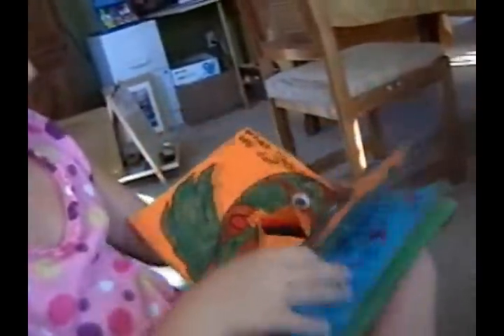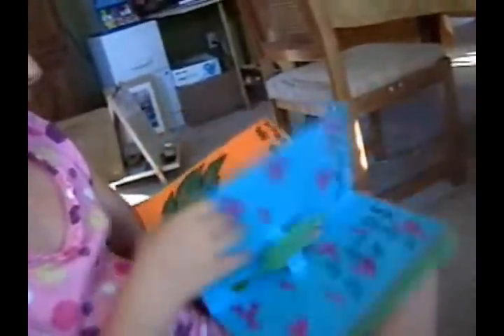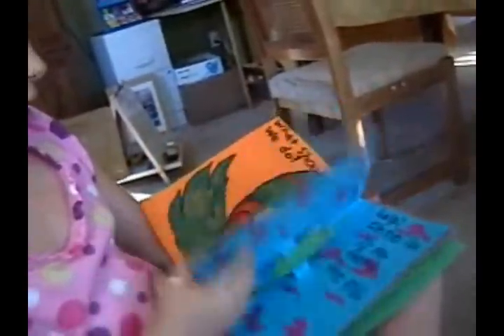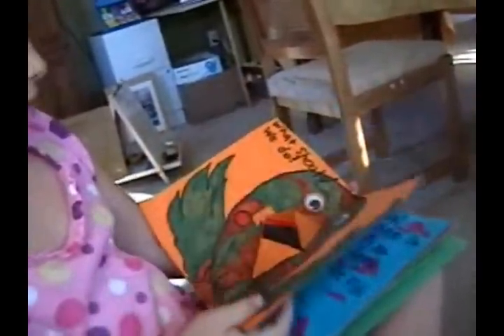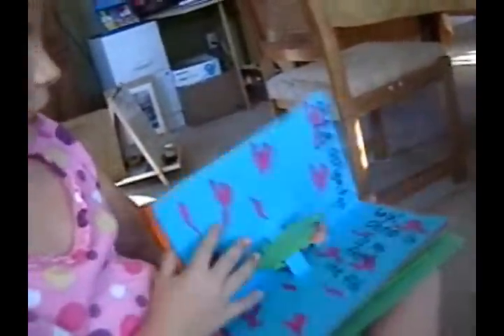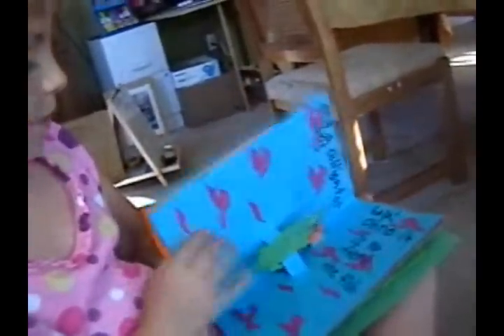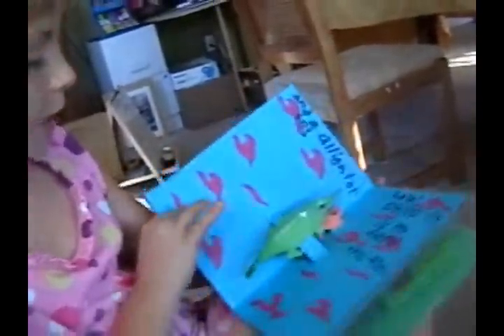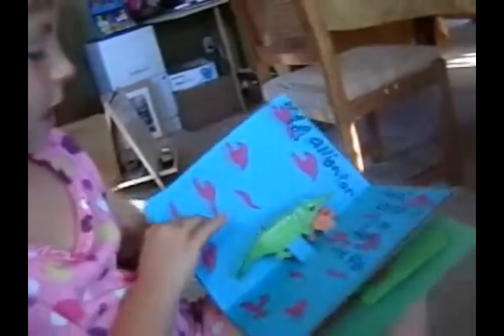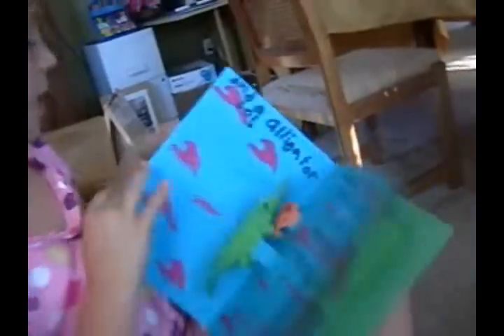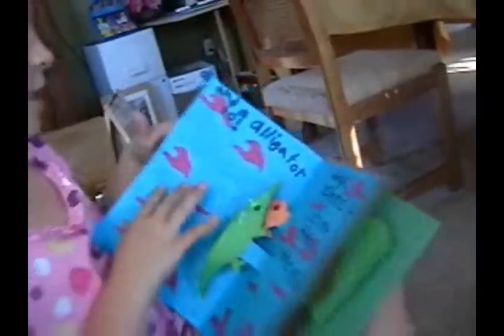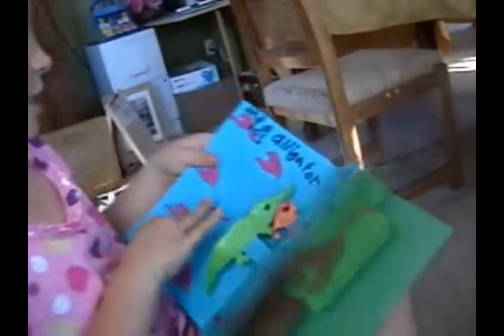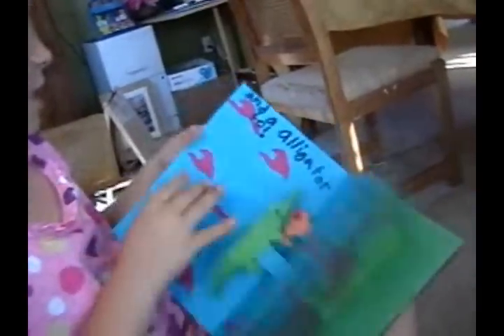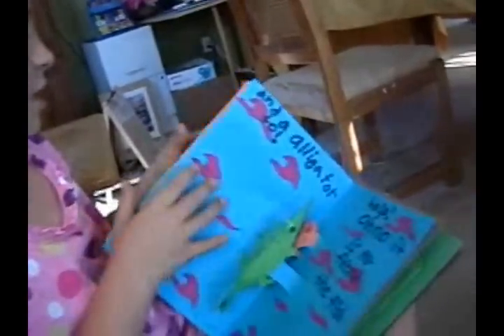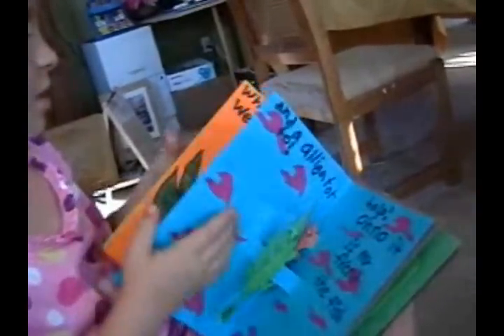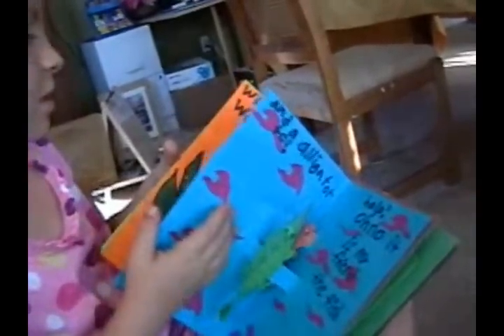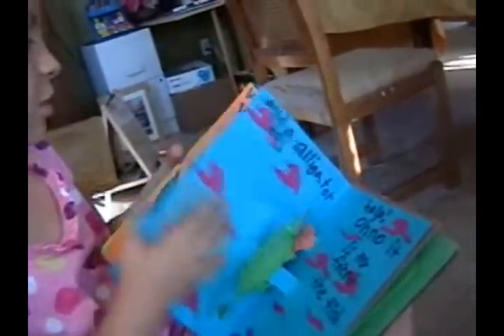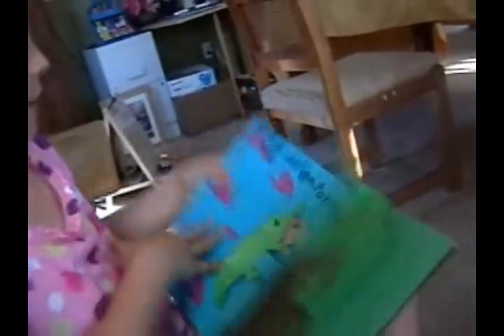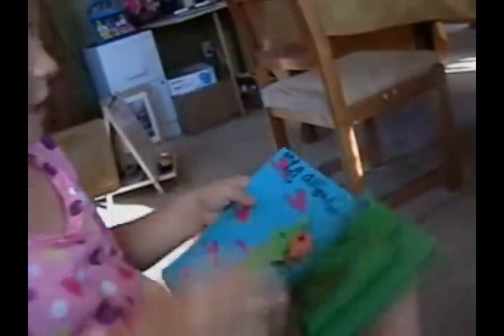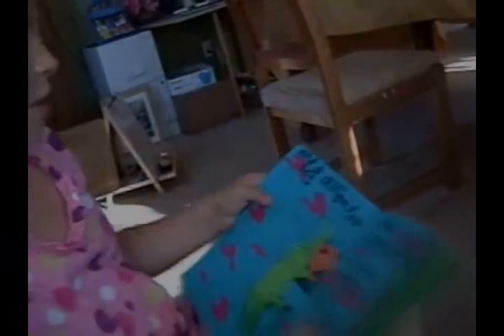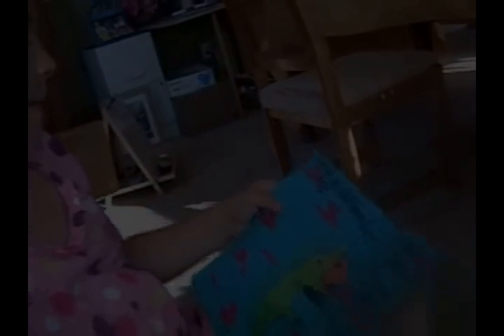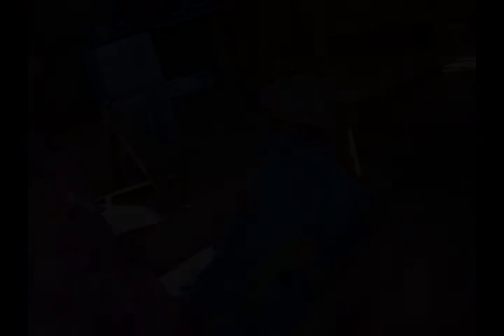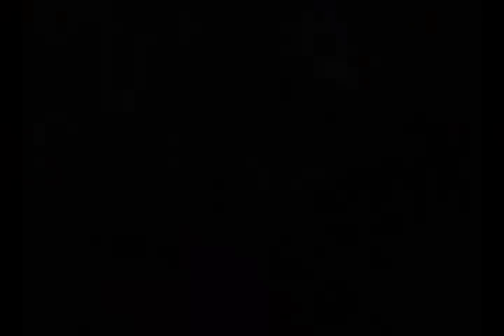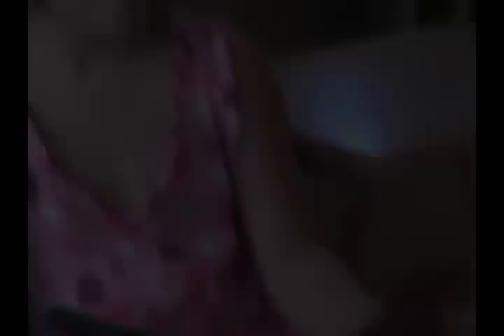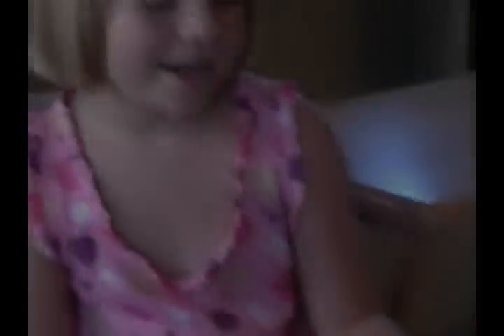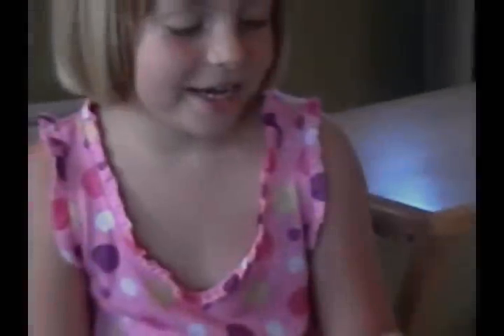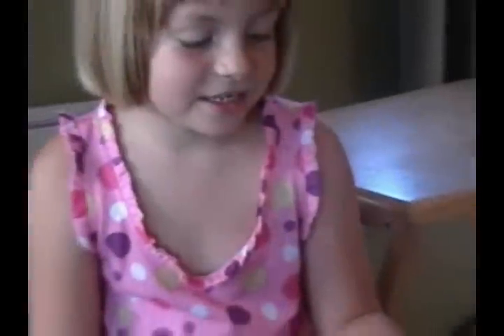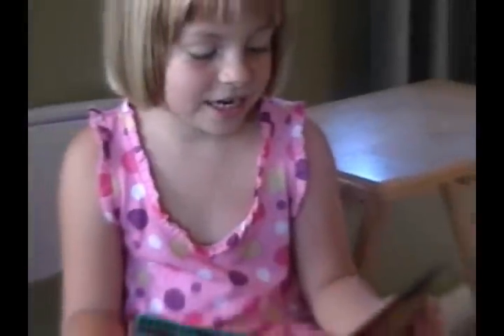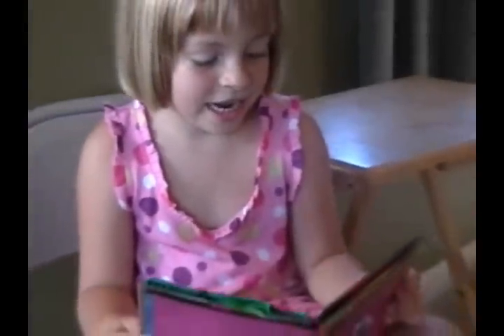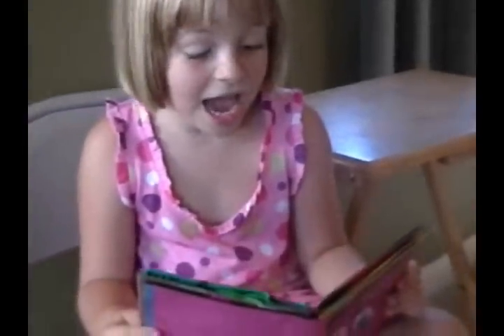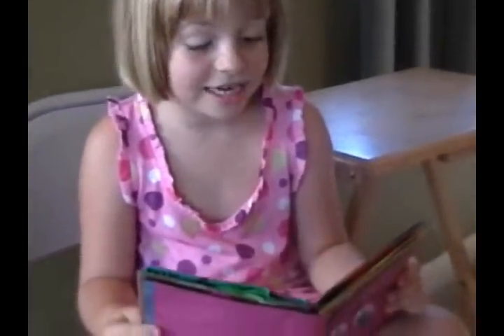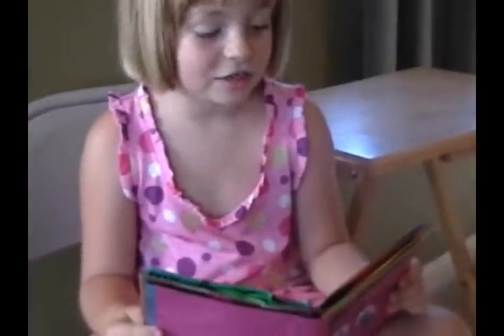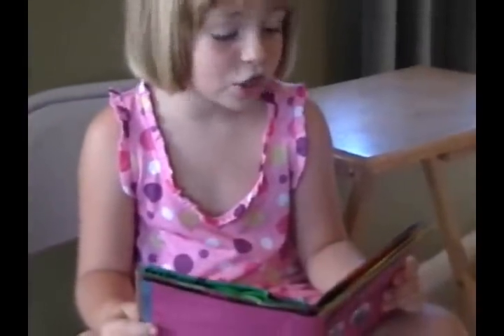That's the second page. And this is the third page. And an alligator too.